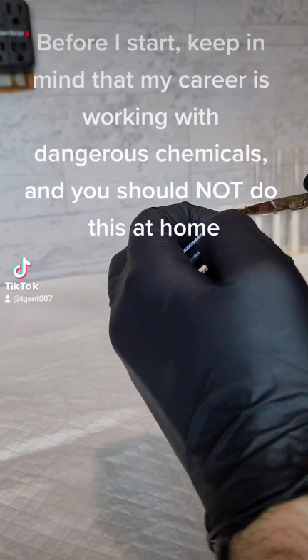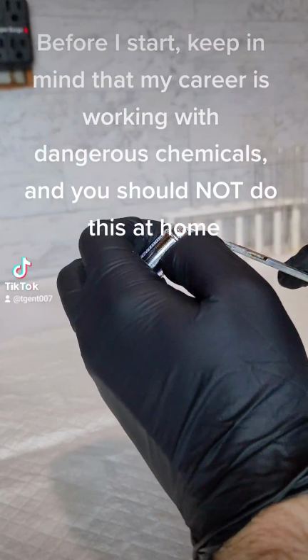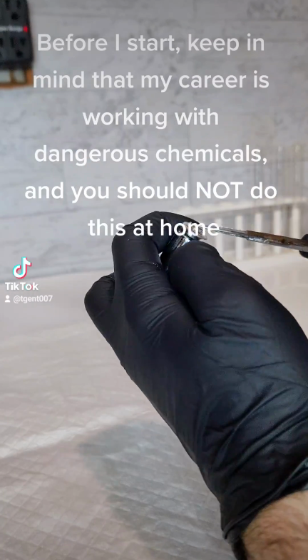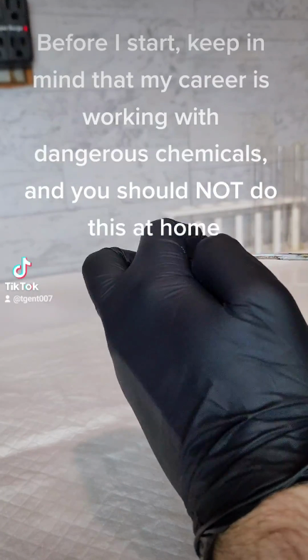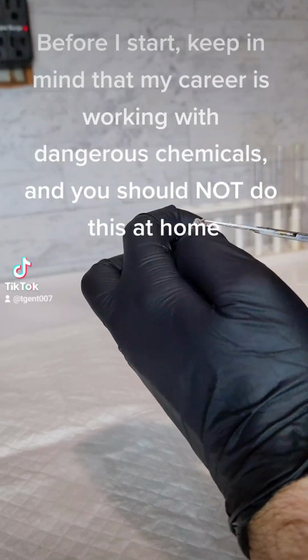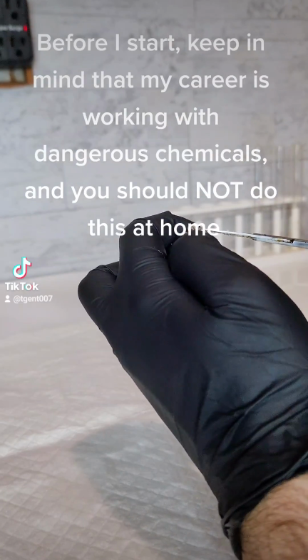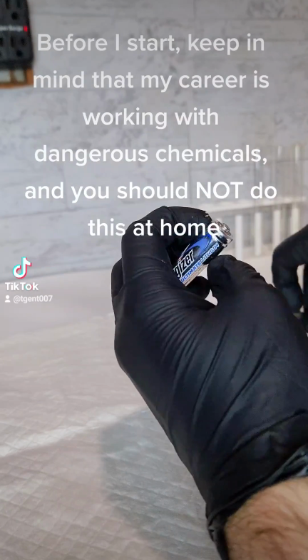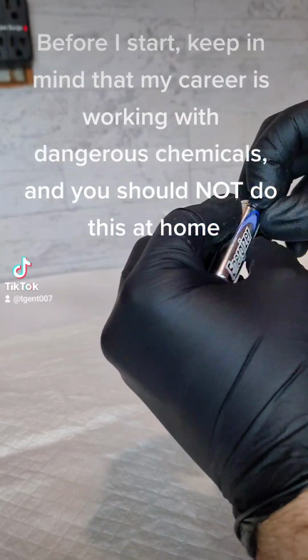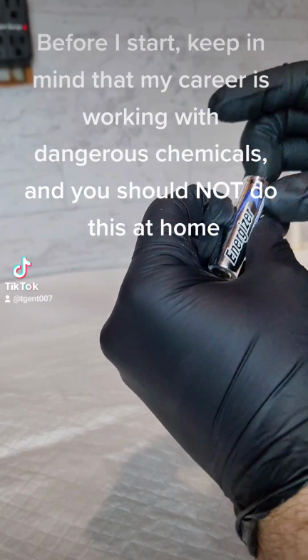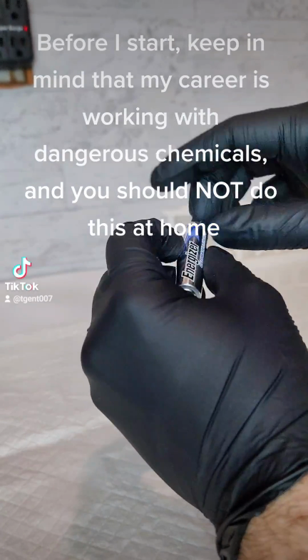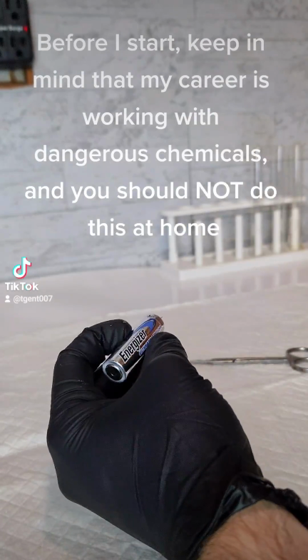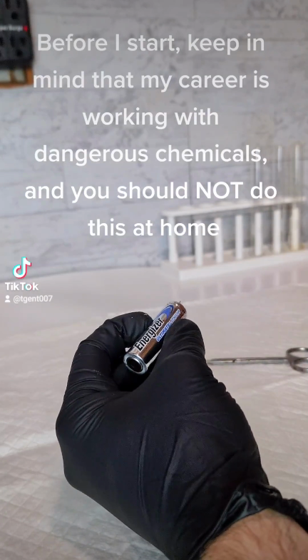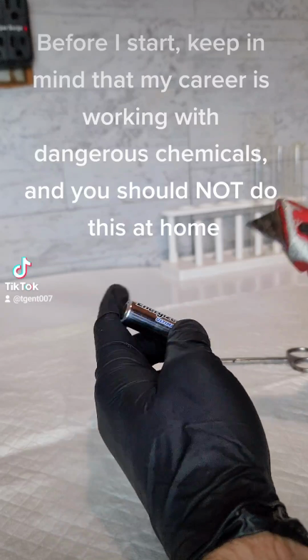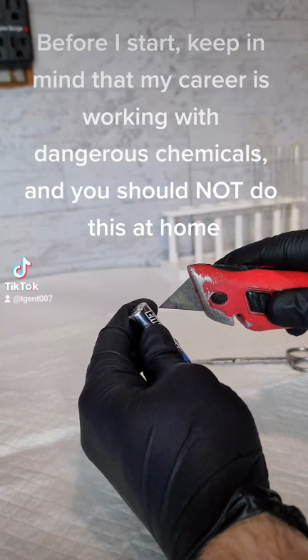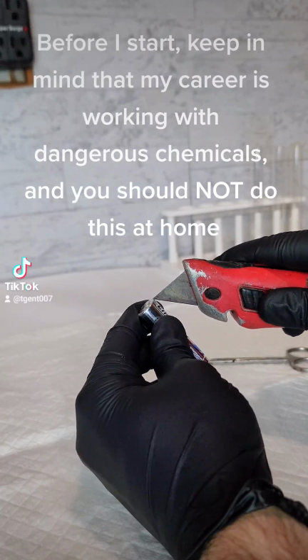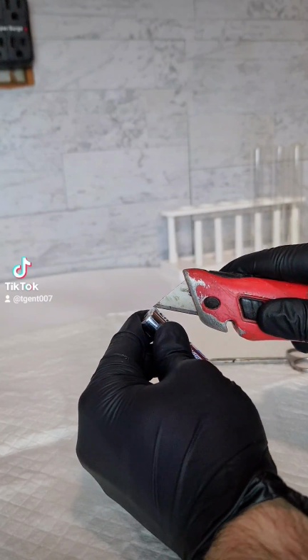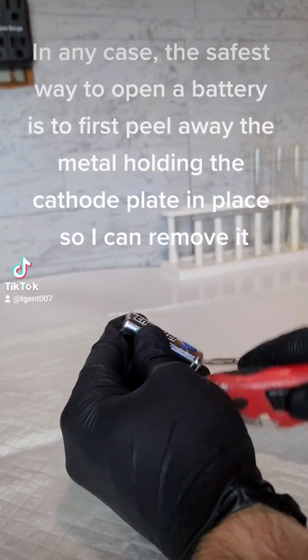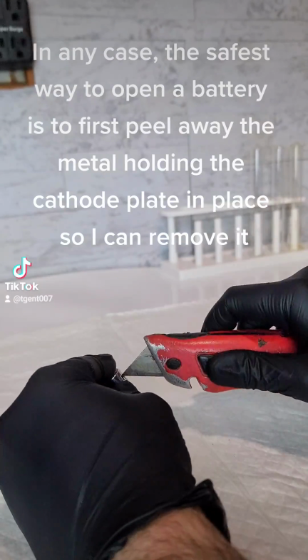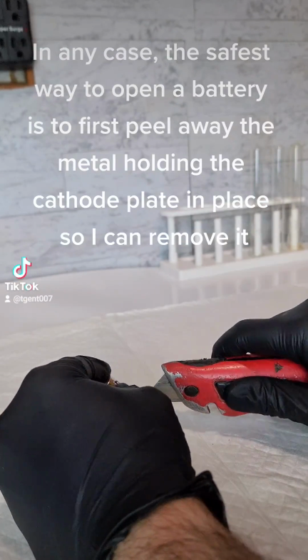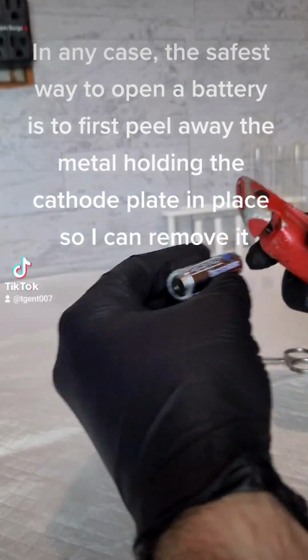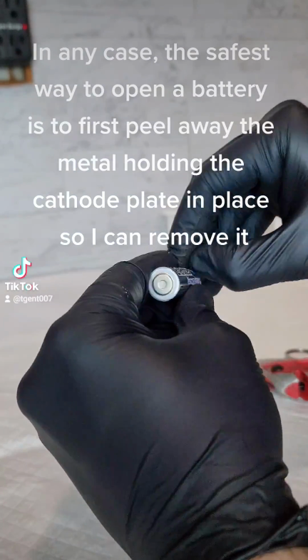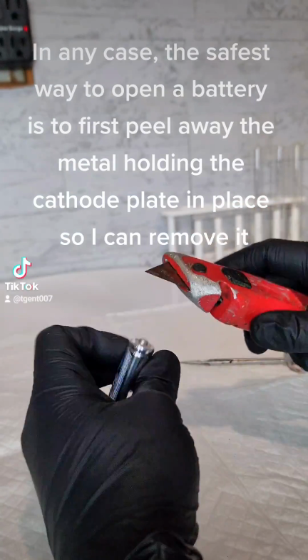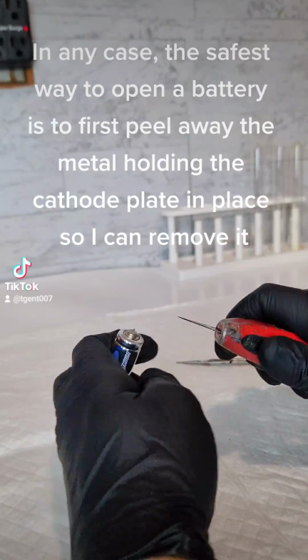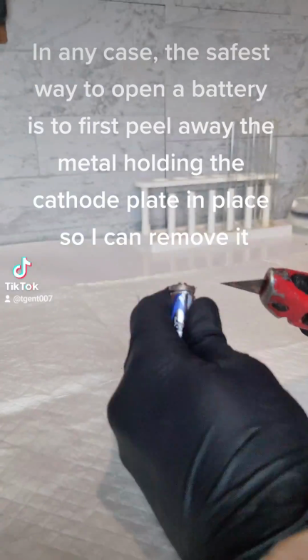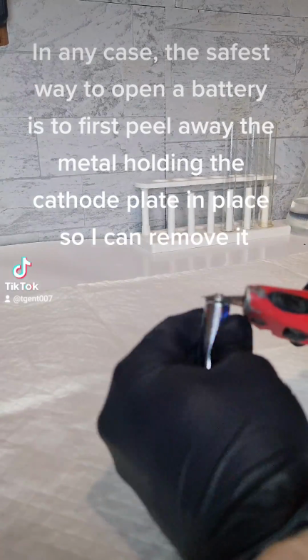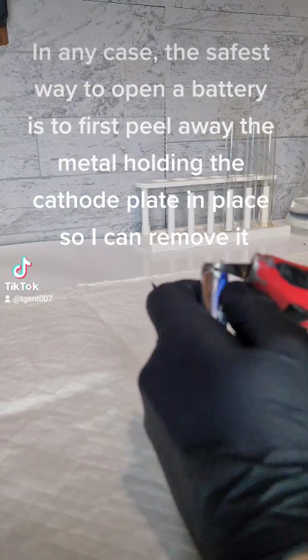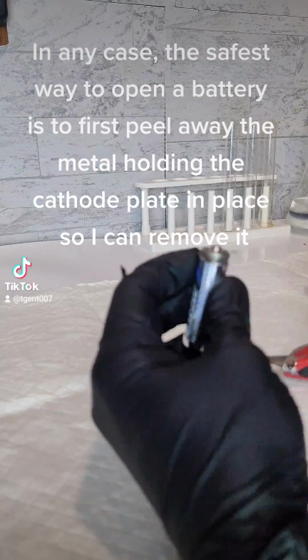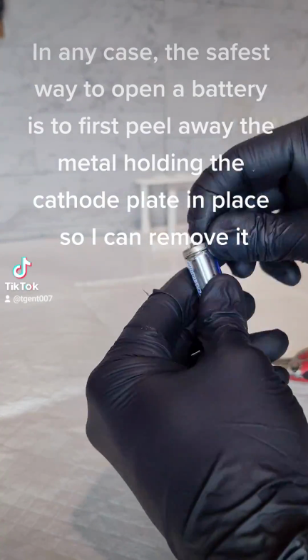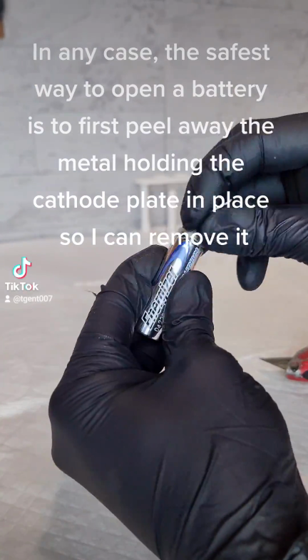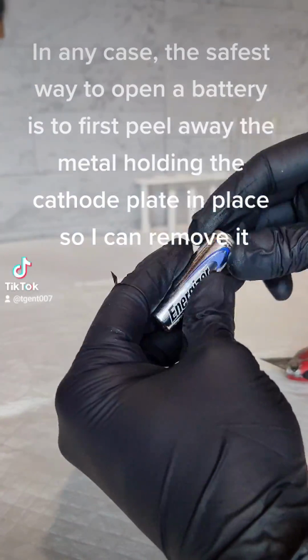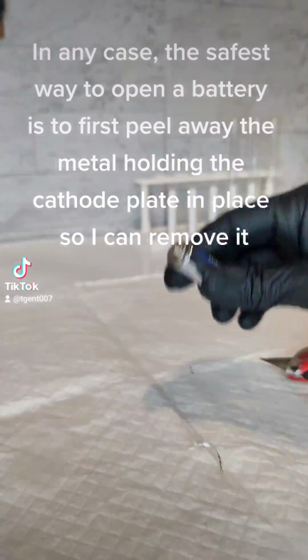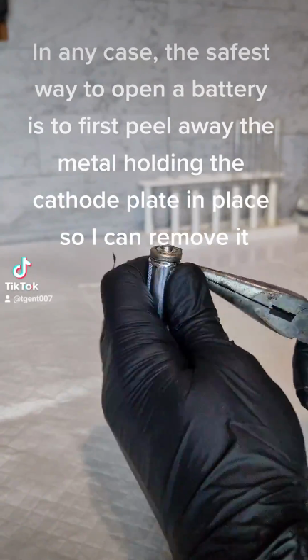Before I start, keep in mind that my career is working with dangerous chemicals, and you should not do this at home. In any case, the safest way to open a battery is to first peel away the metal holding the cathode plate in place so I can remove it.